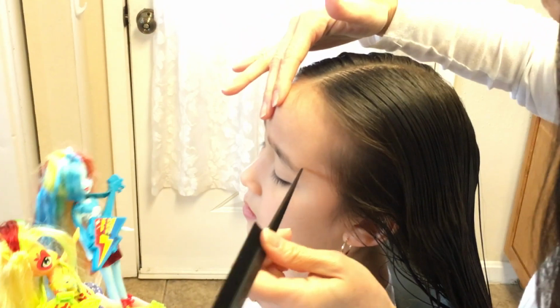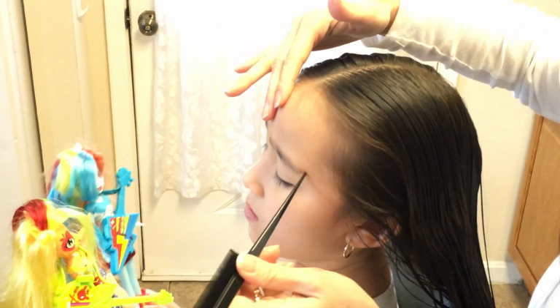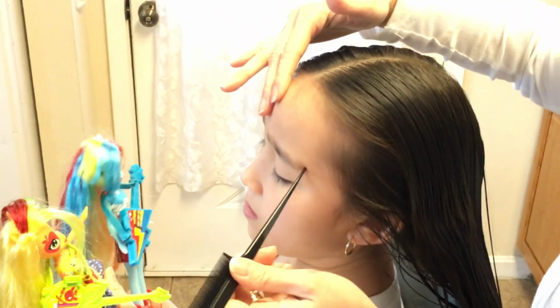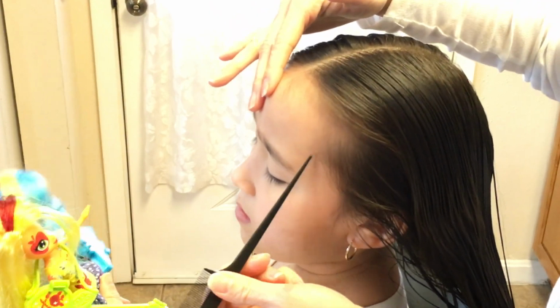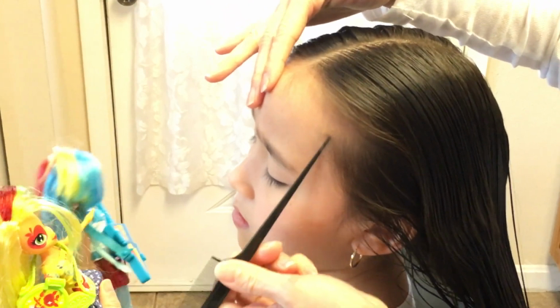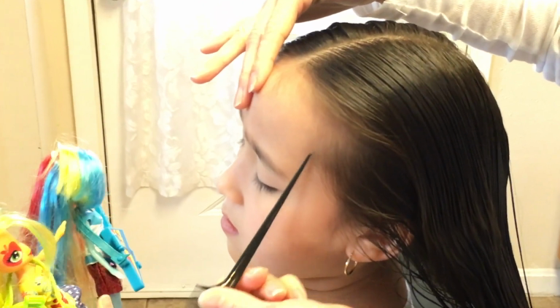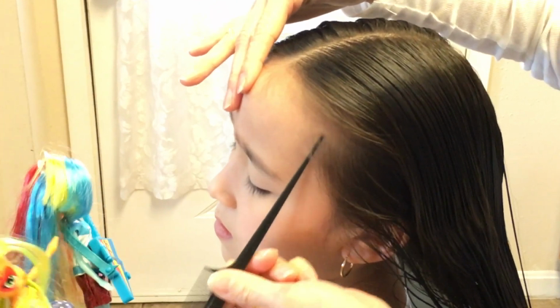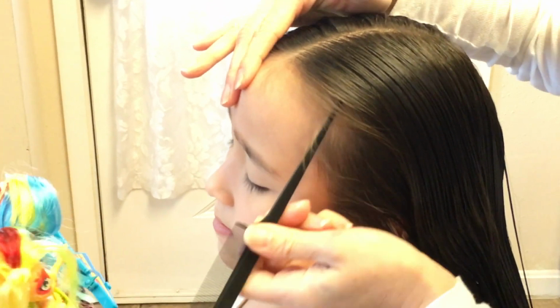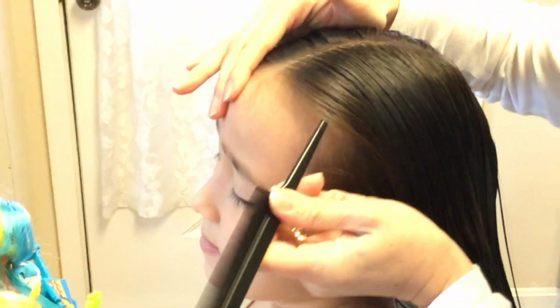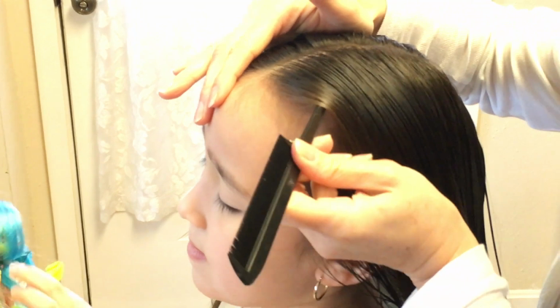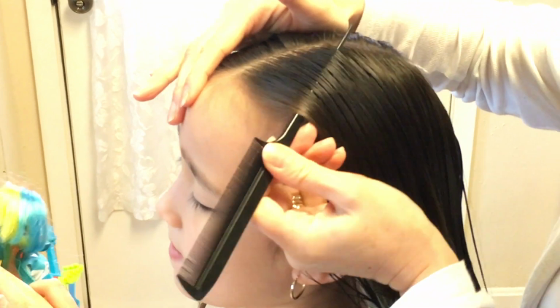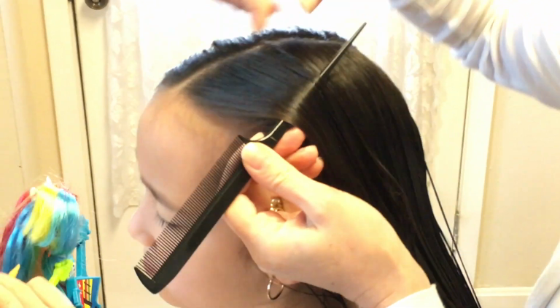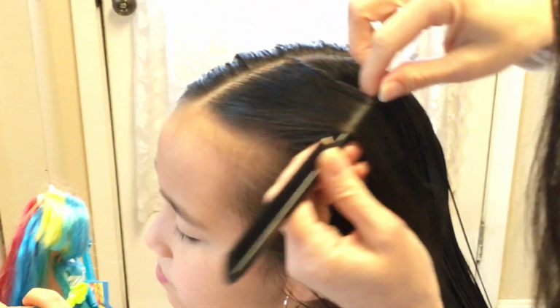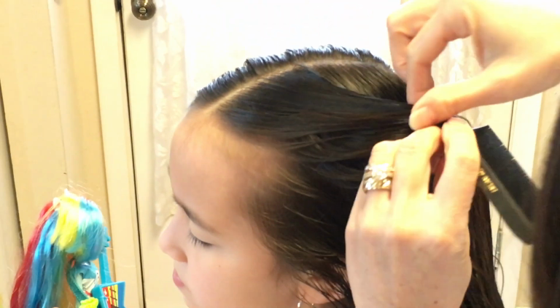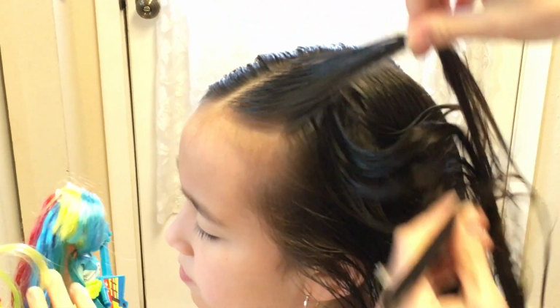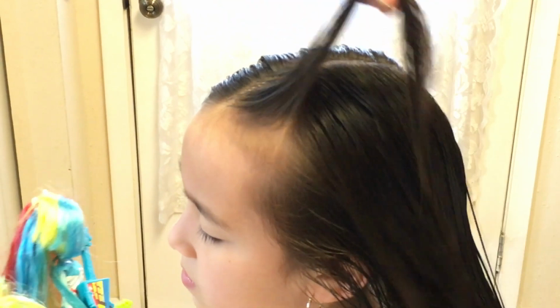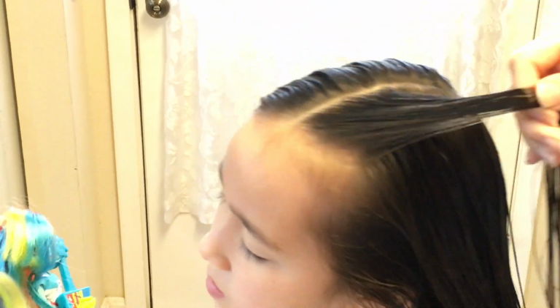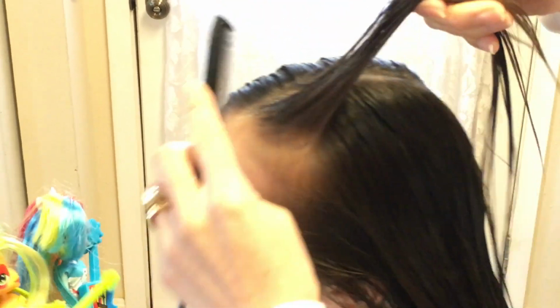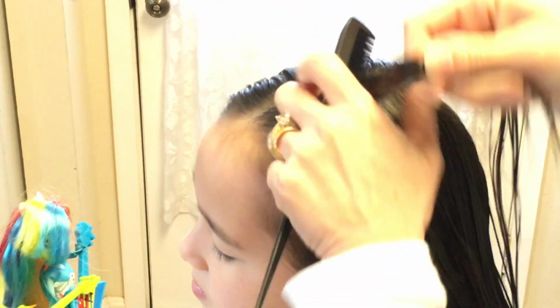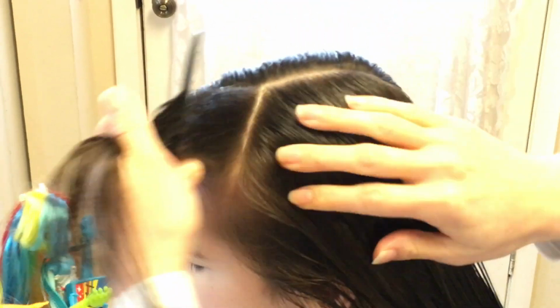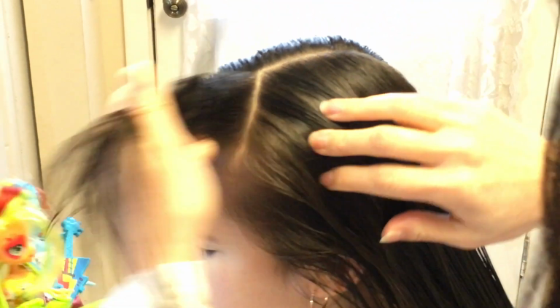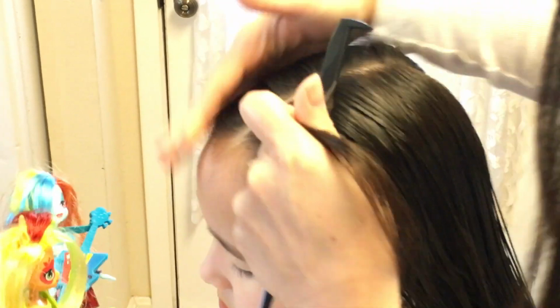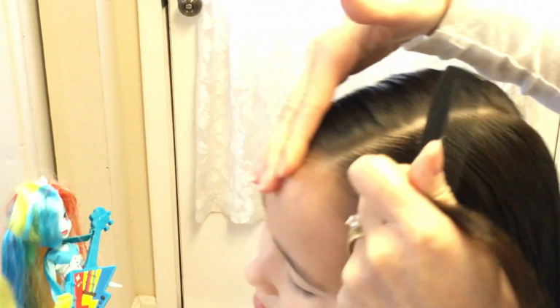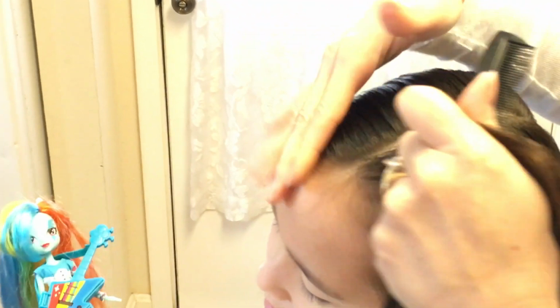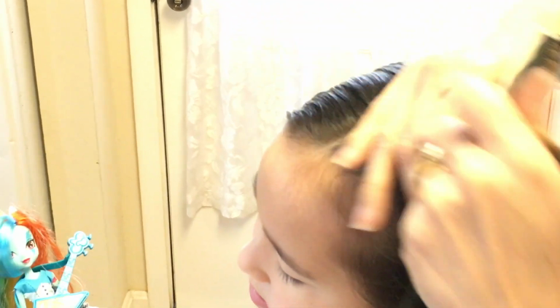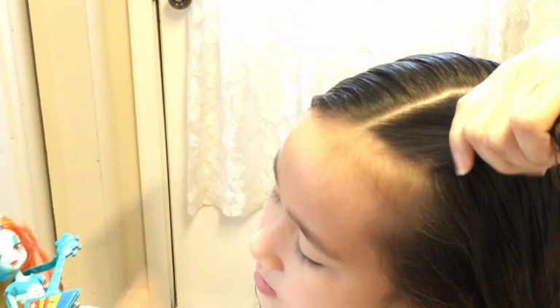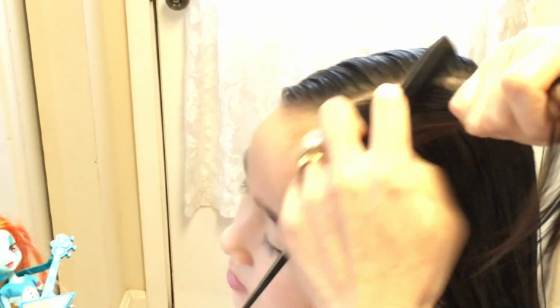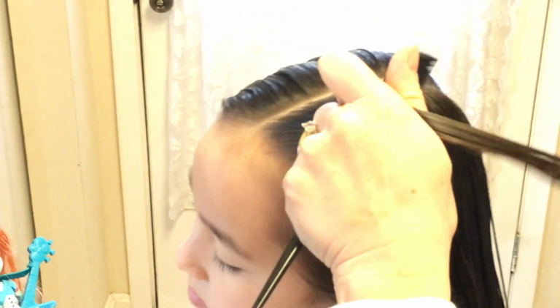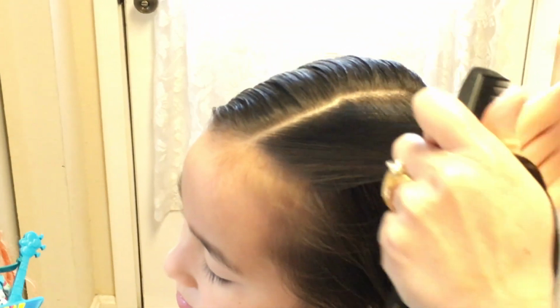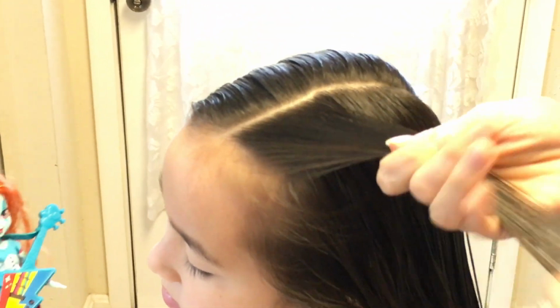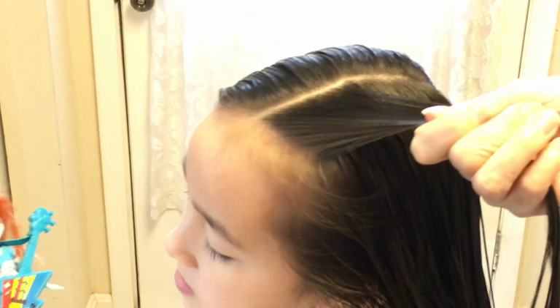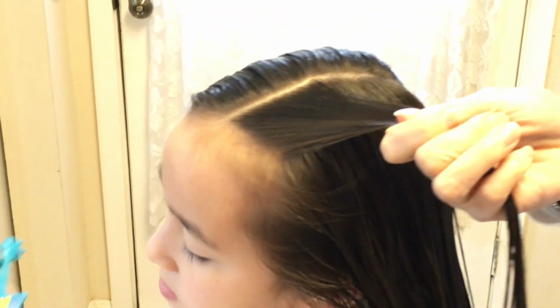From the corner of her eyebrow, I'm going to angle it like a triangle. We have a little triangle here. I'm going to split this into three equal parts.